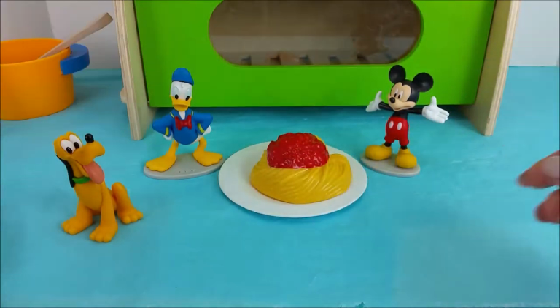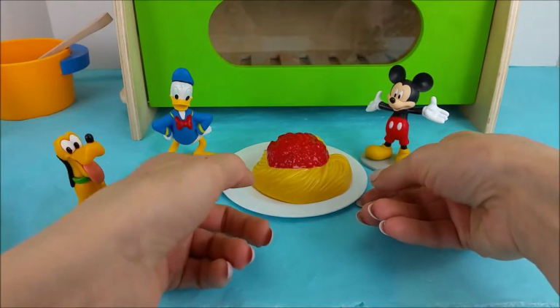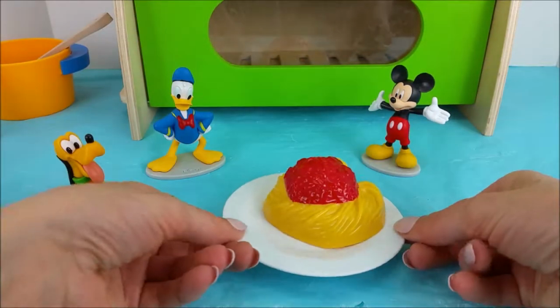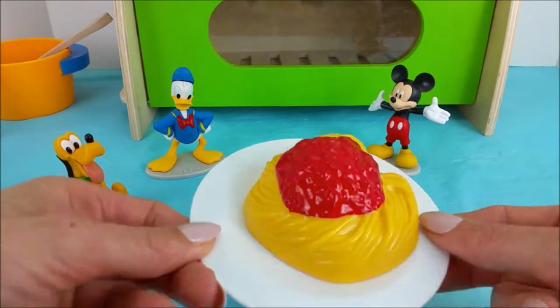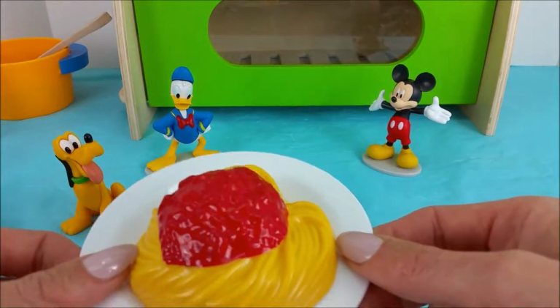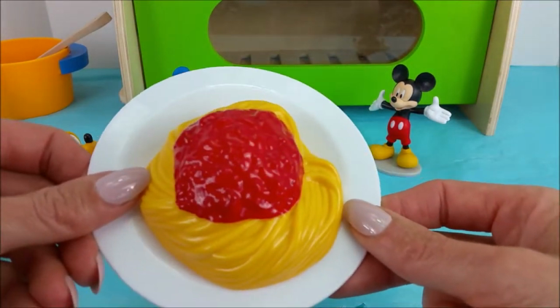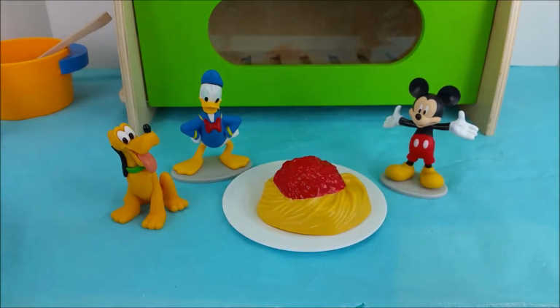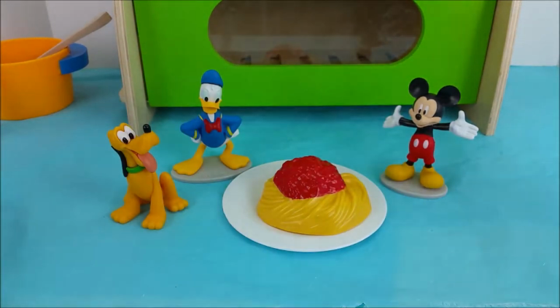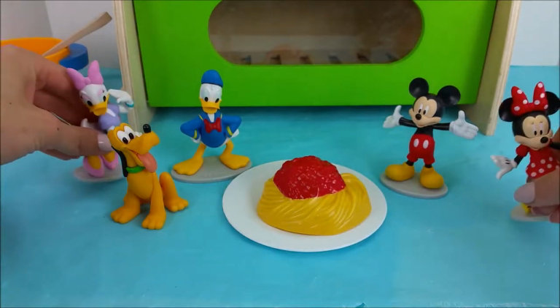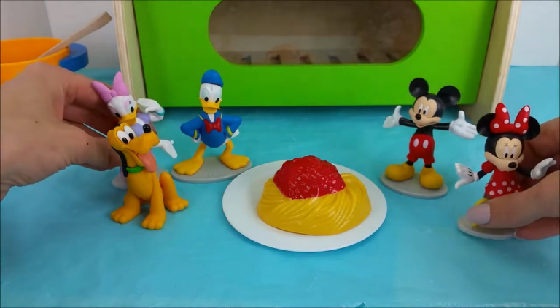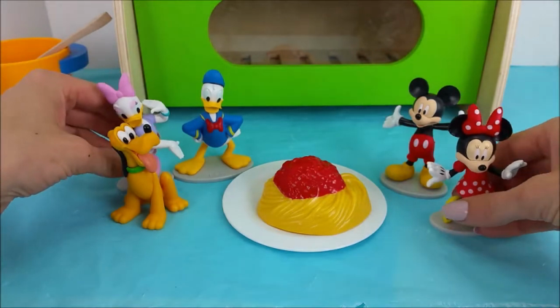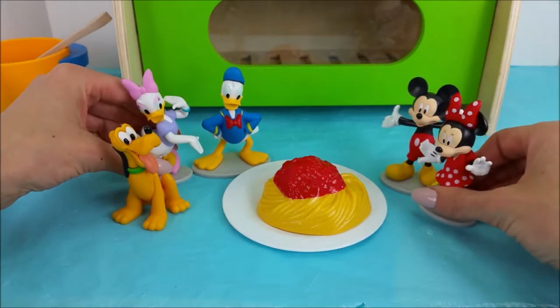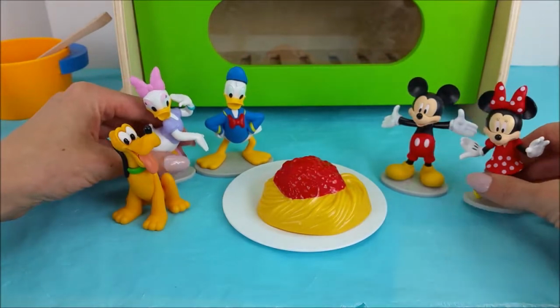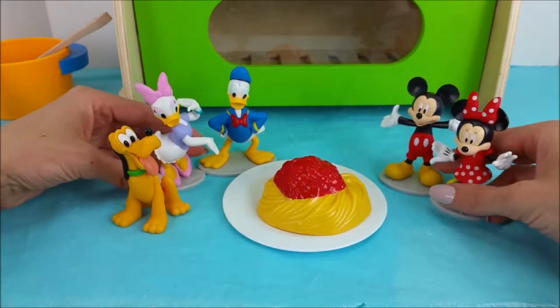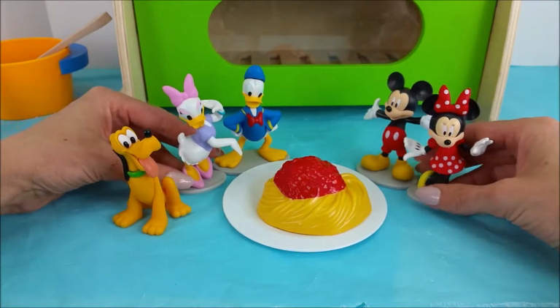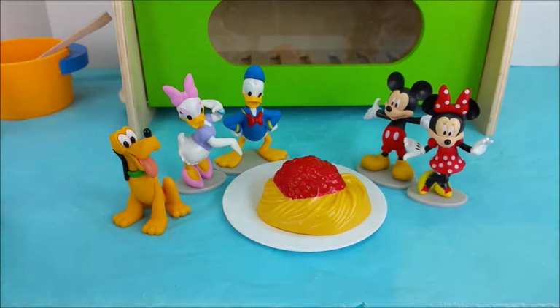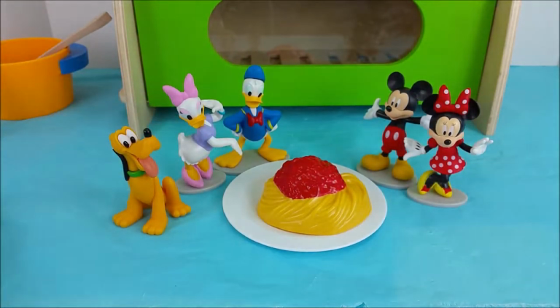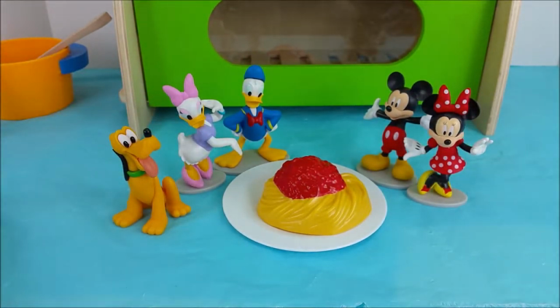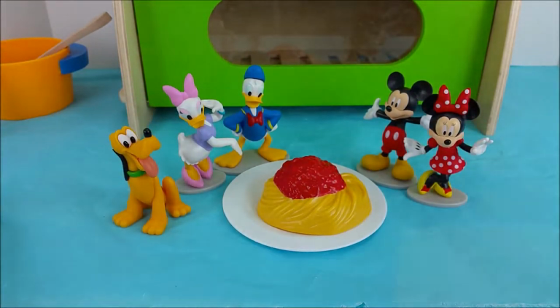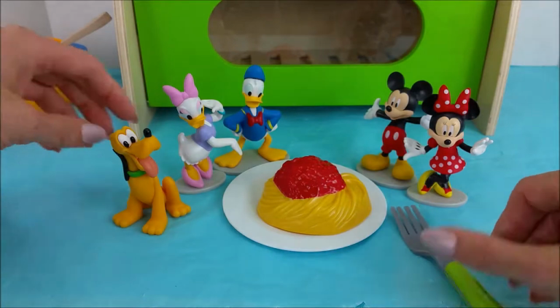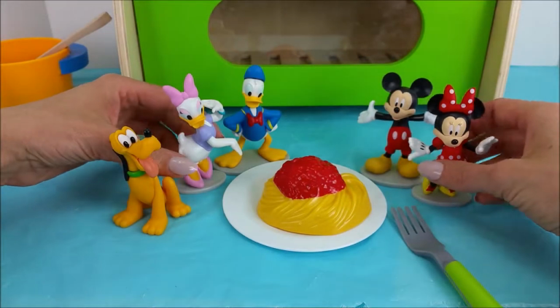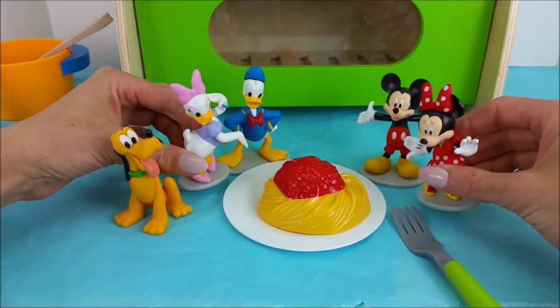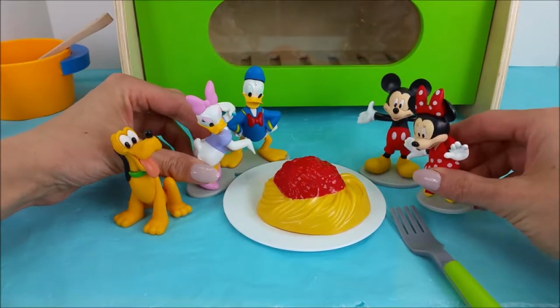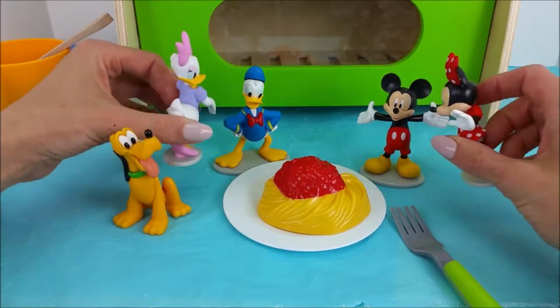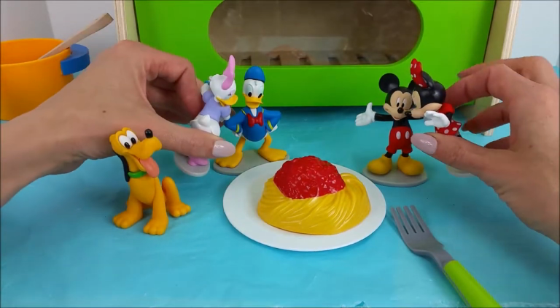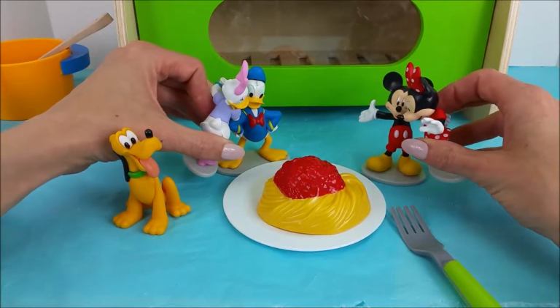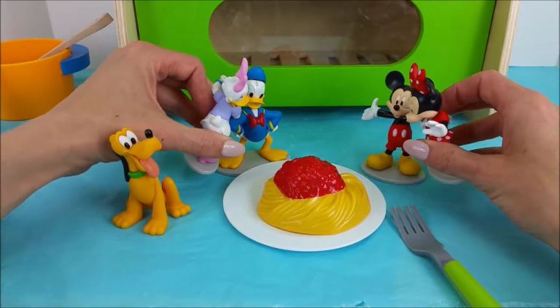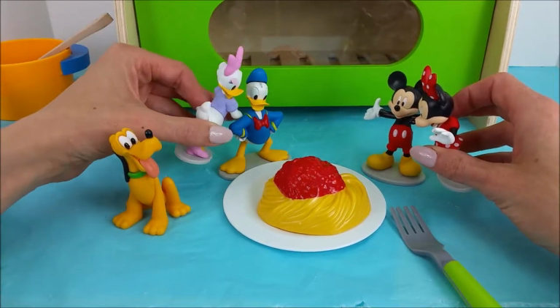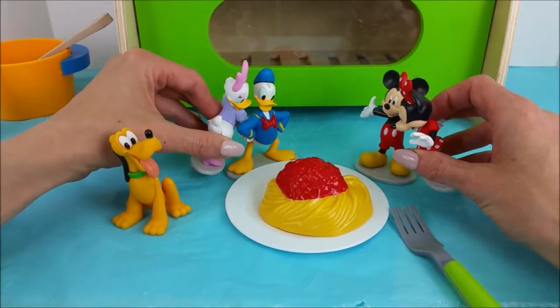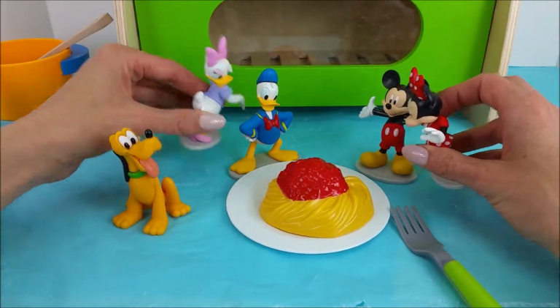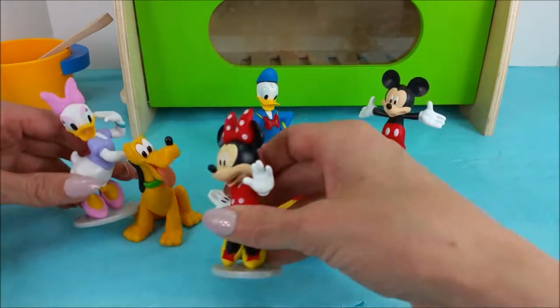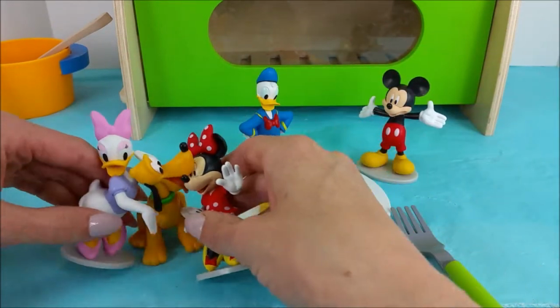Okay guys, does that spaghetti look pretty good? Here comes Minnie Mouse and Daisy Duck. Oh, did you boys make us dinner? It looks so delicious. That was so thoughtful of you. Thank you Mickey Mouse. Thank you Donald Duck. And thank you Pluto.